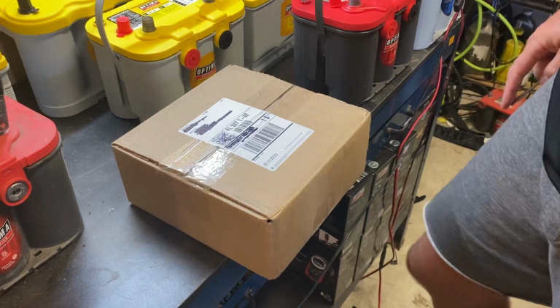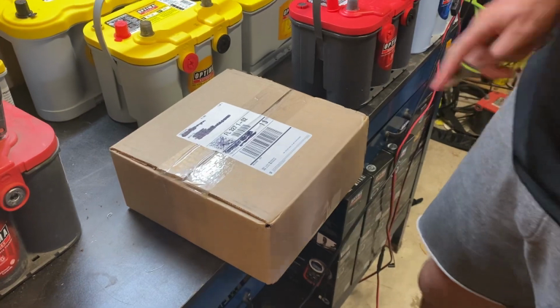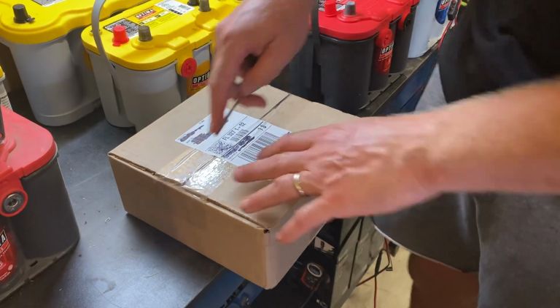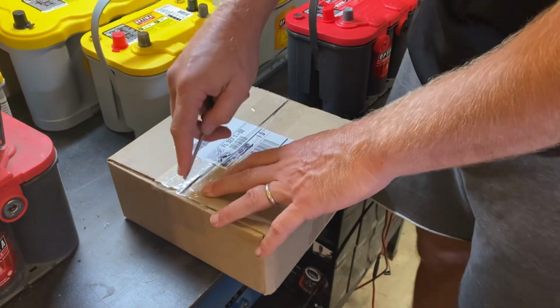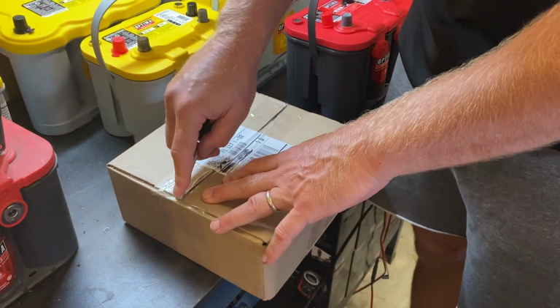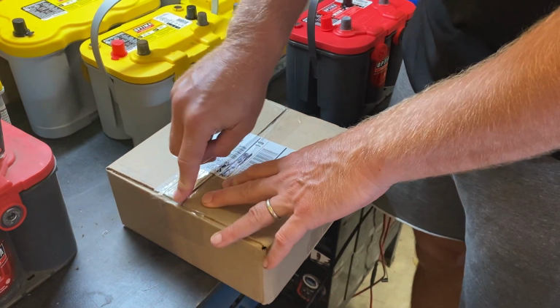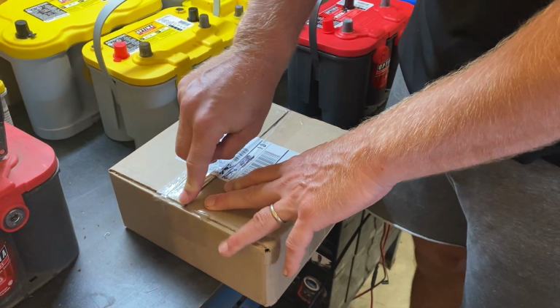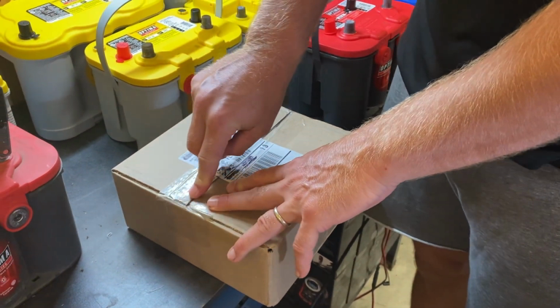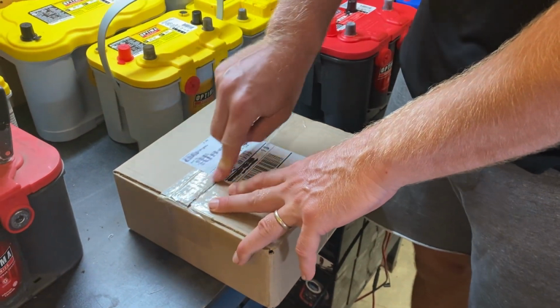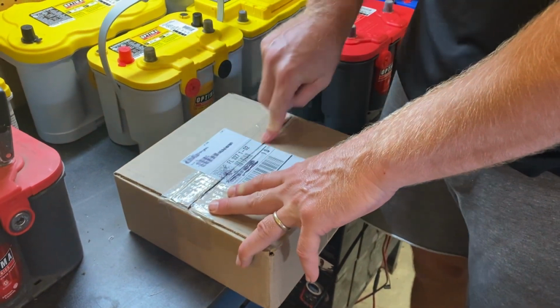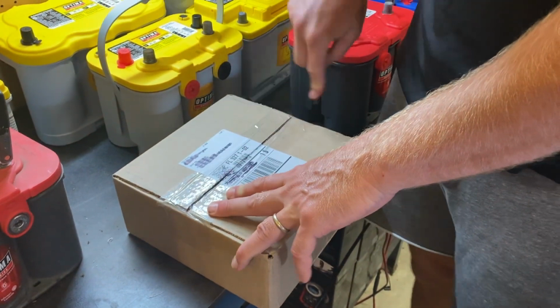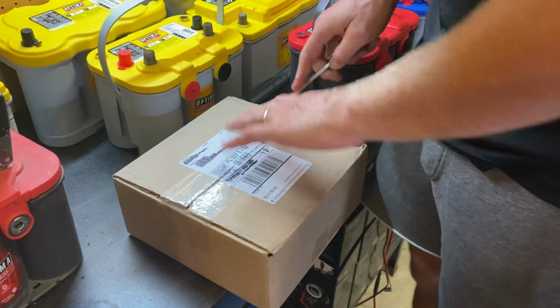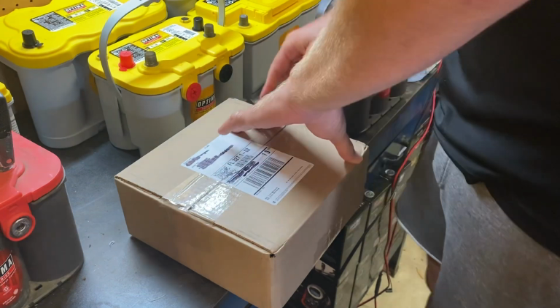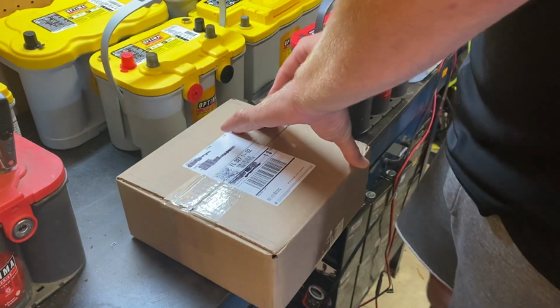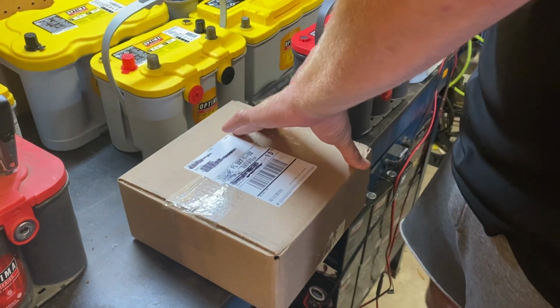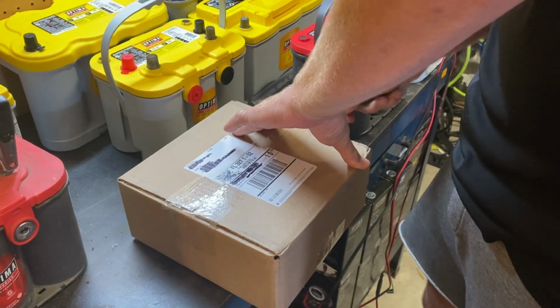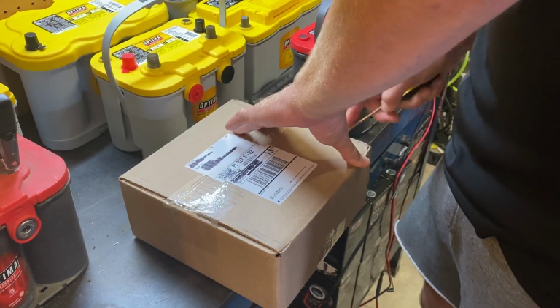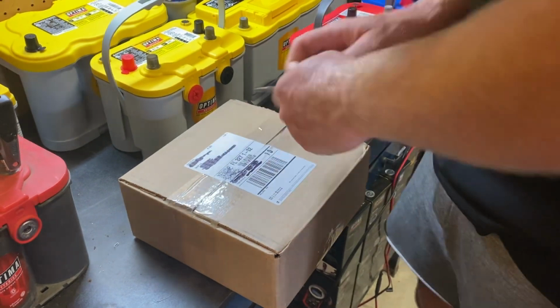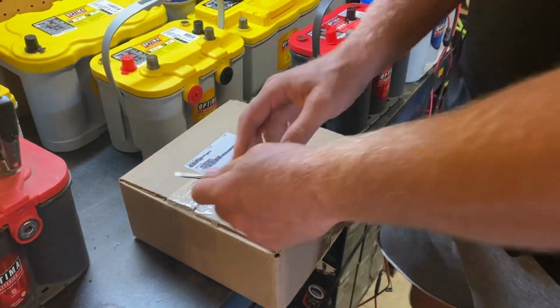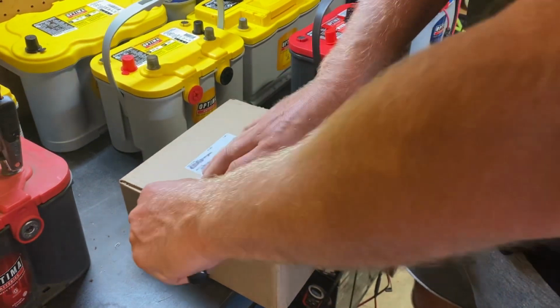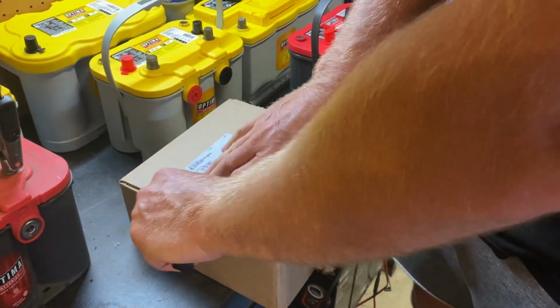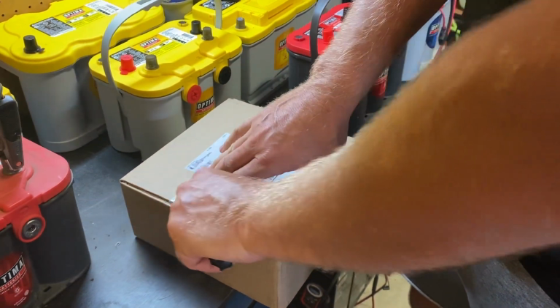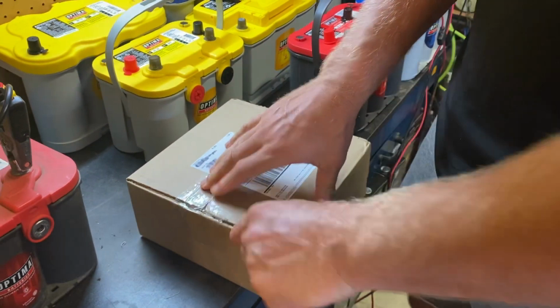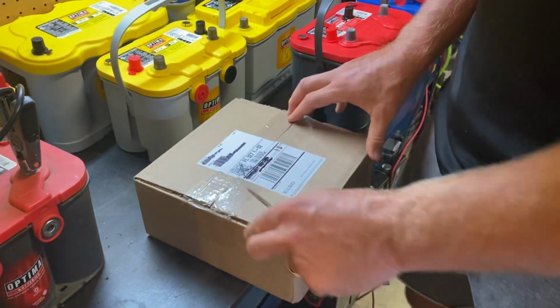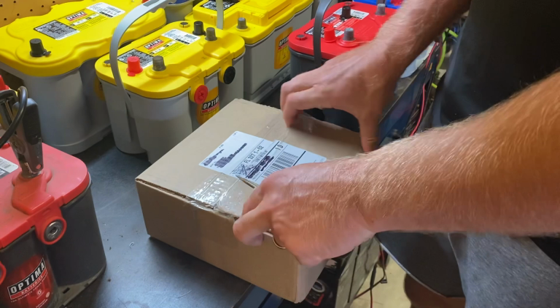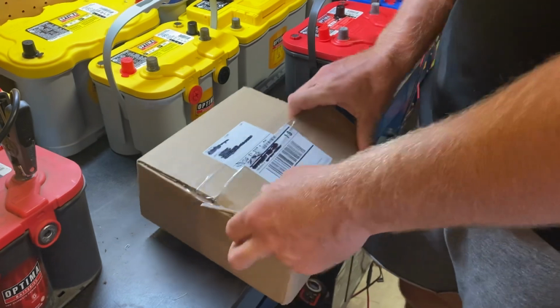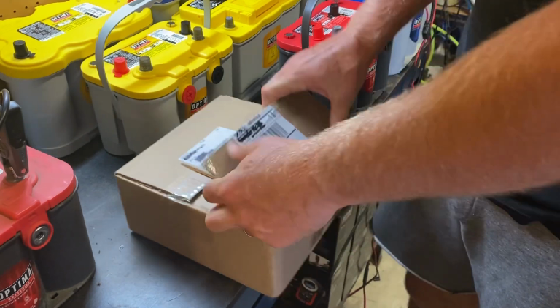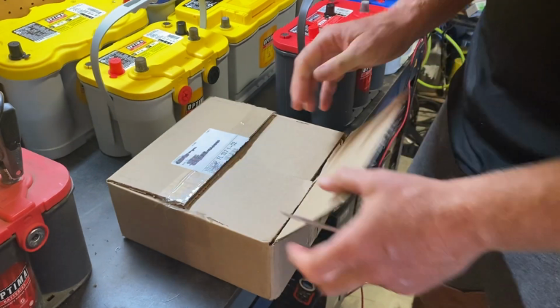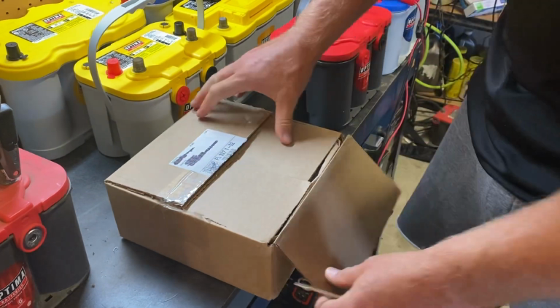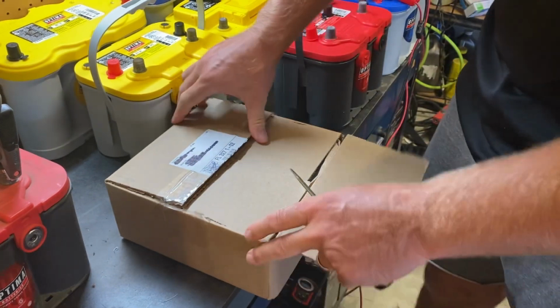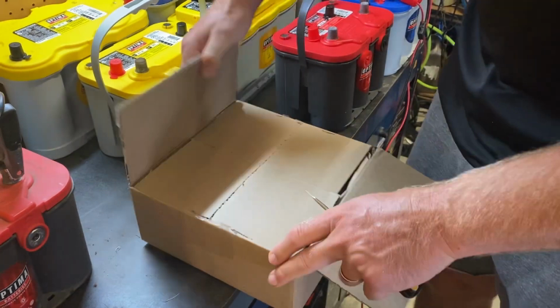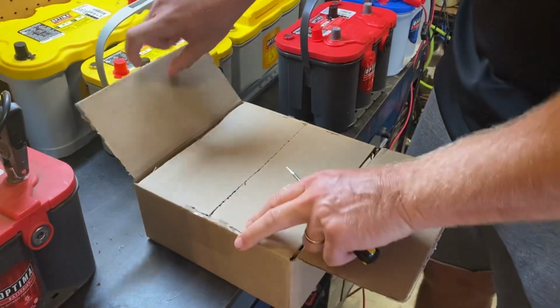Welcome back to my garage. It's Optima Jim with Optima Batteries, and I'm going to do an opening, an unboxing of Optima's latest product.